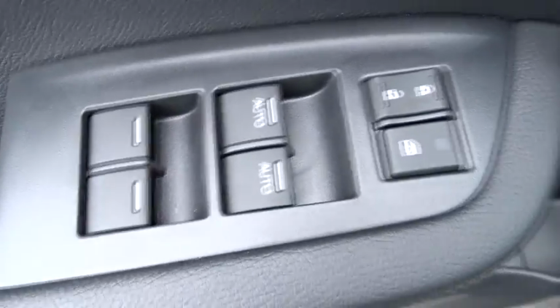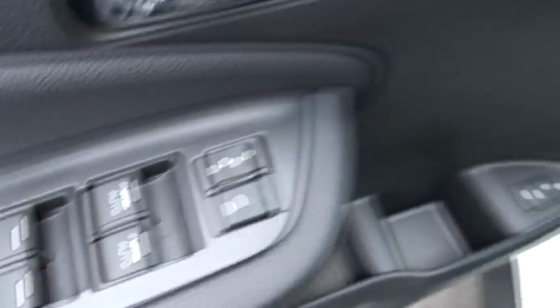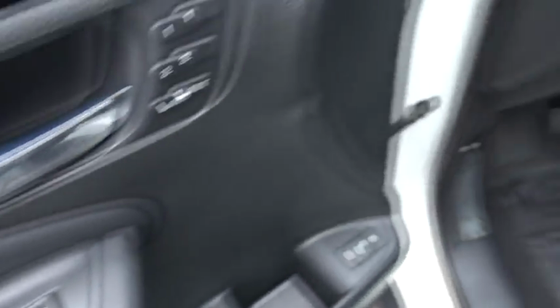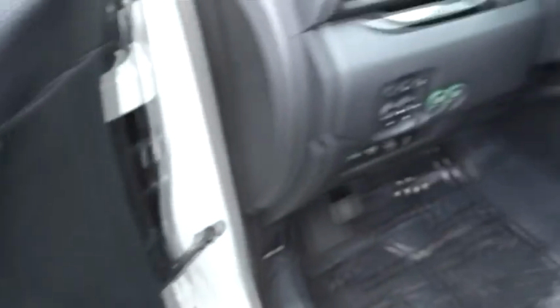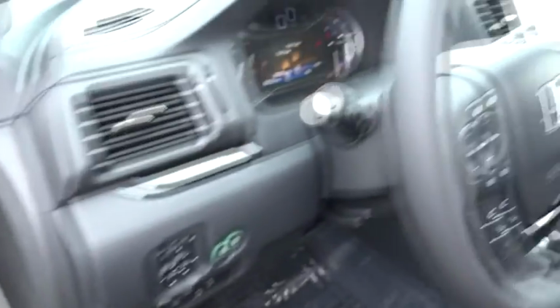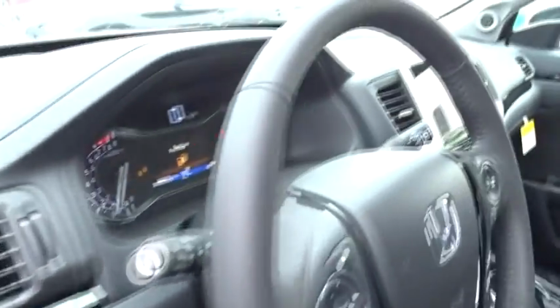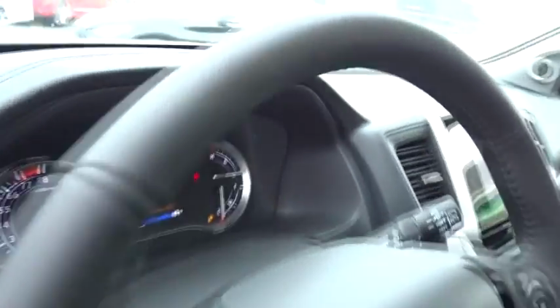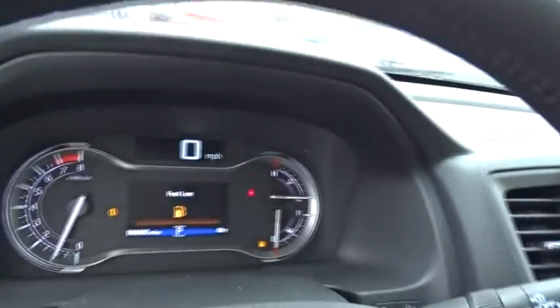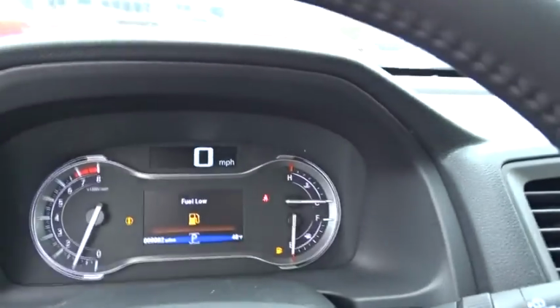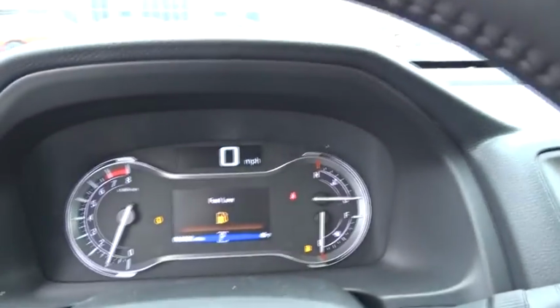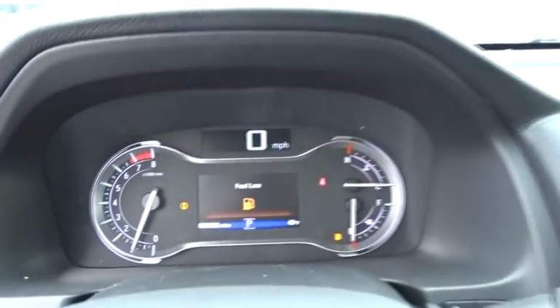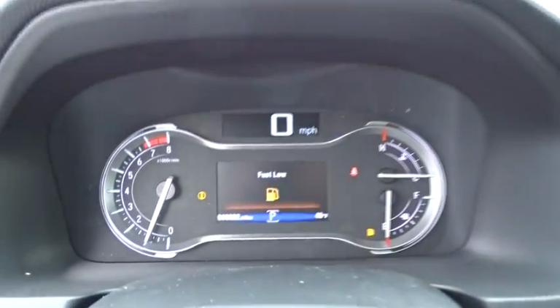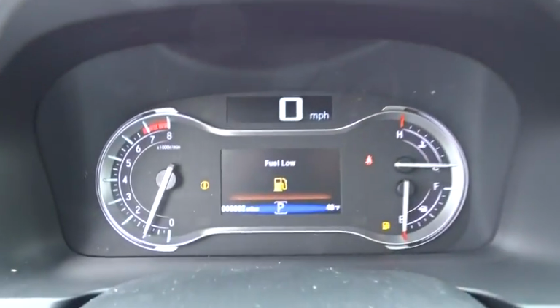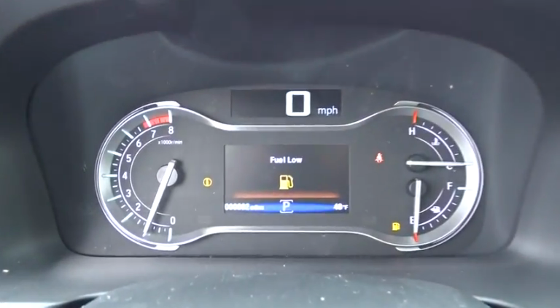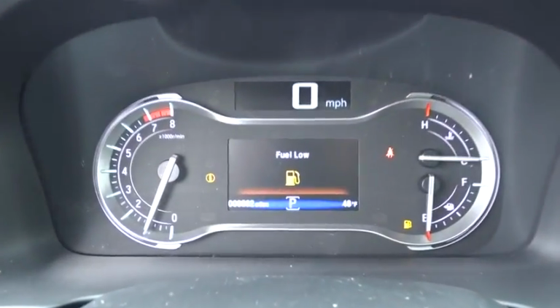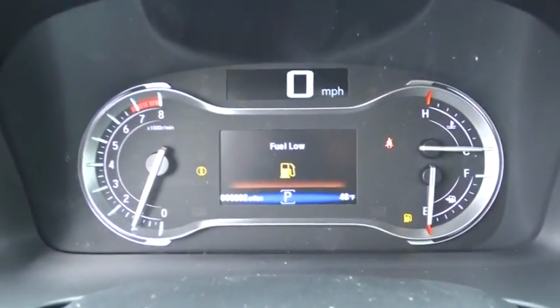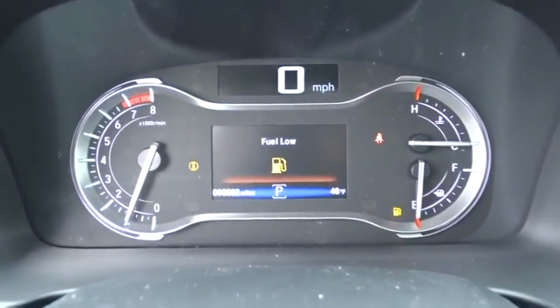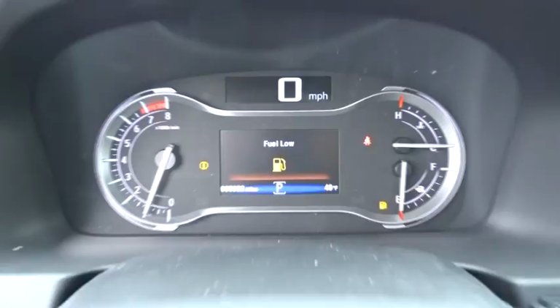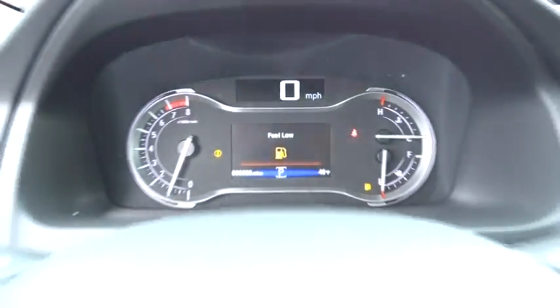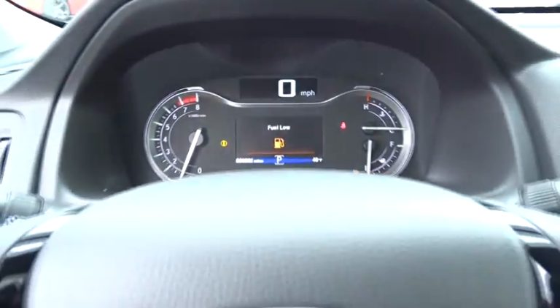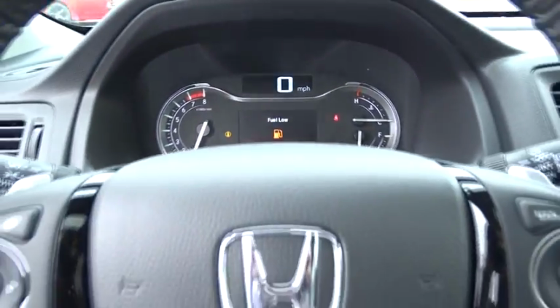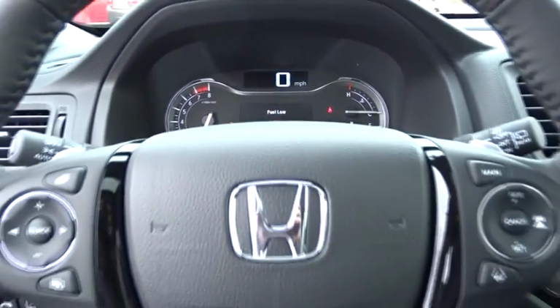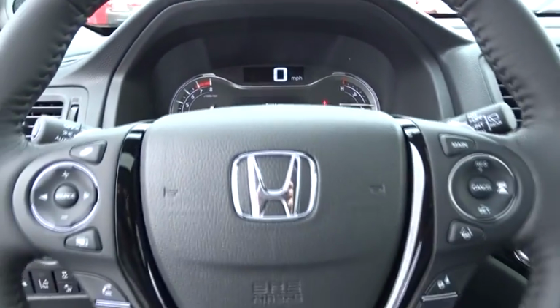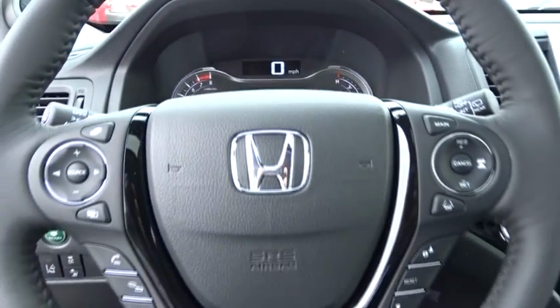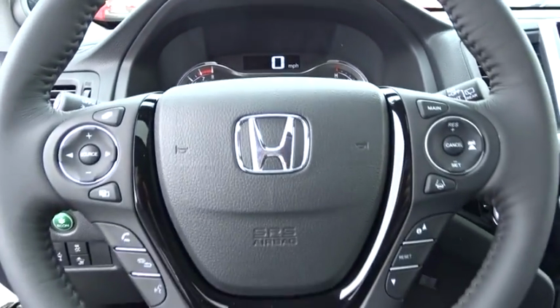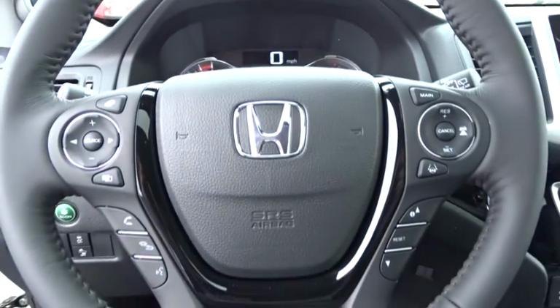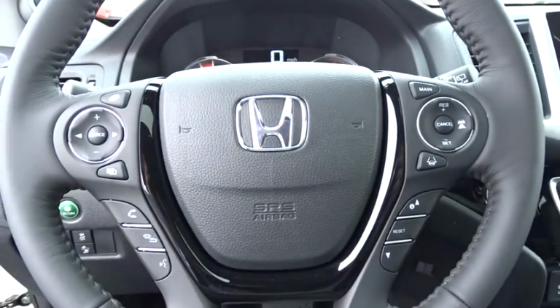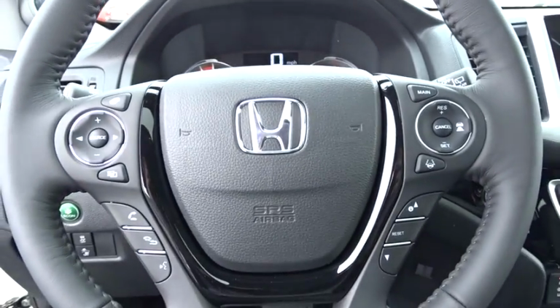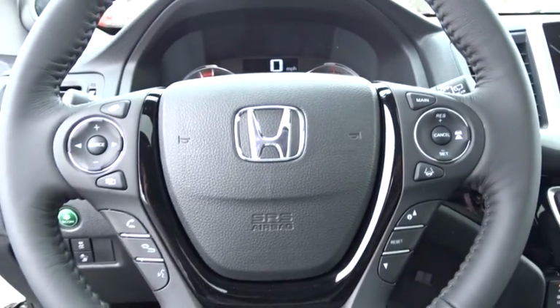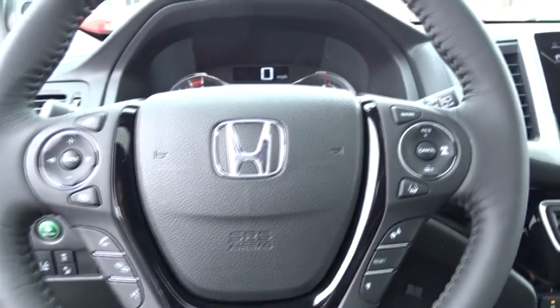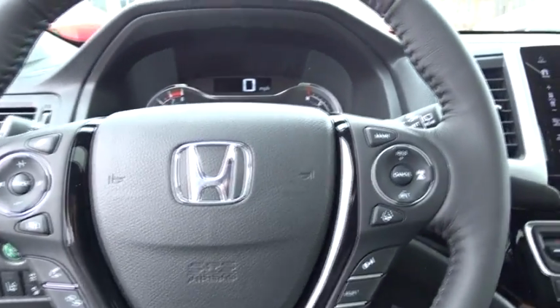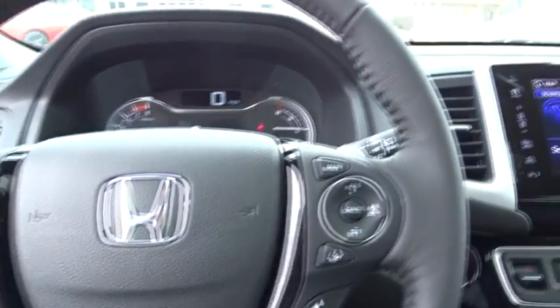Traction control. Power passenger seat. Navigation system. Dual airbags. Alloy wheels. Power steering. Four-wheel disc brakes. Compass.